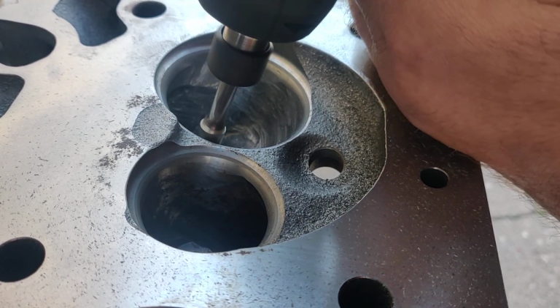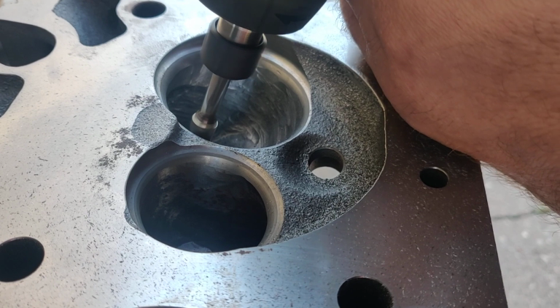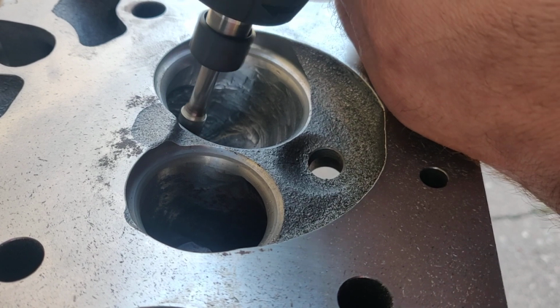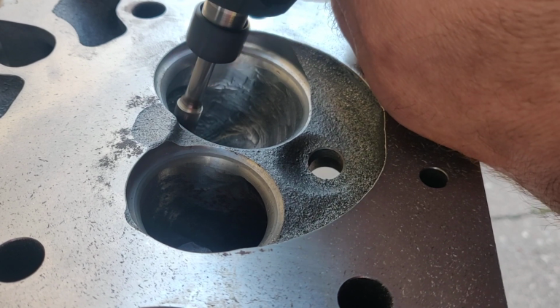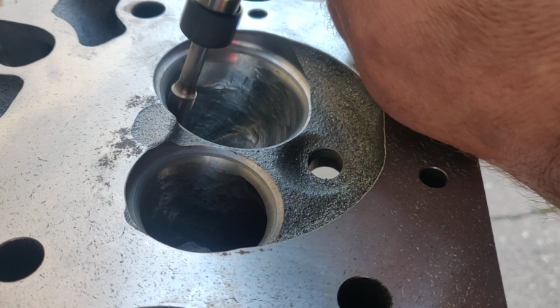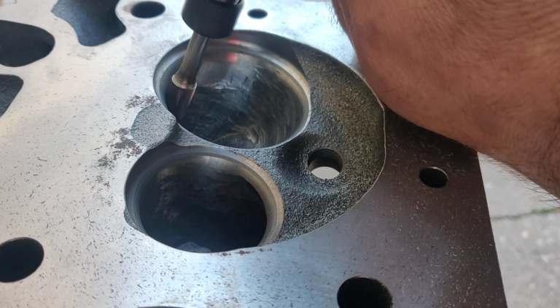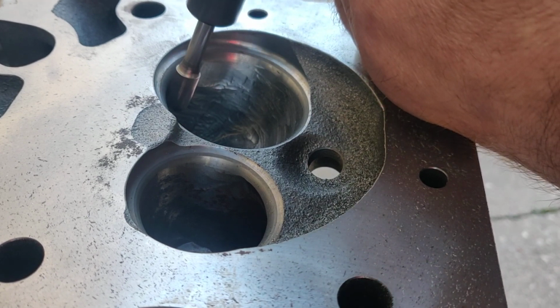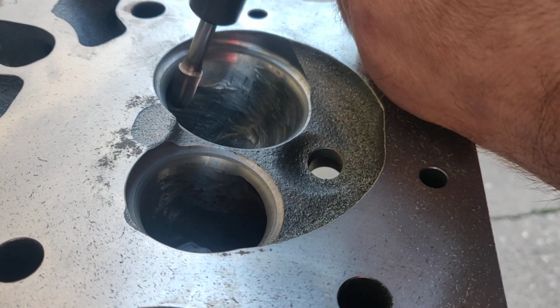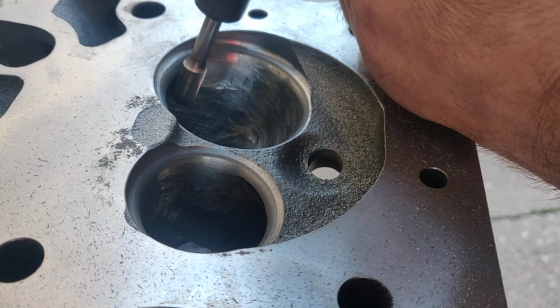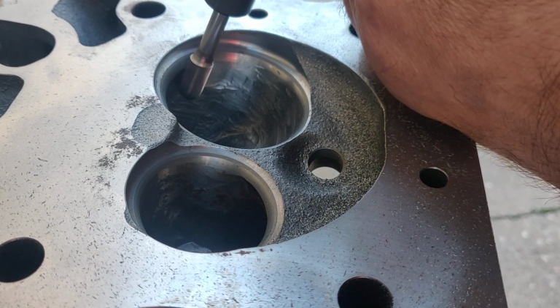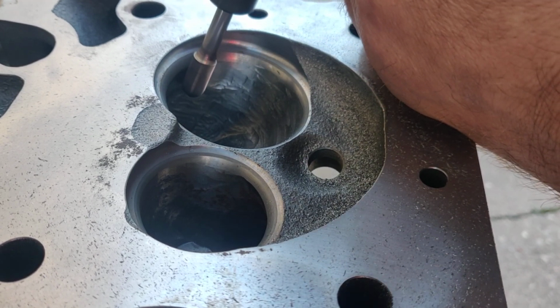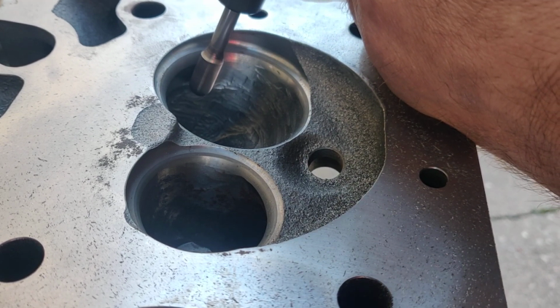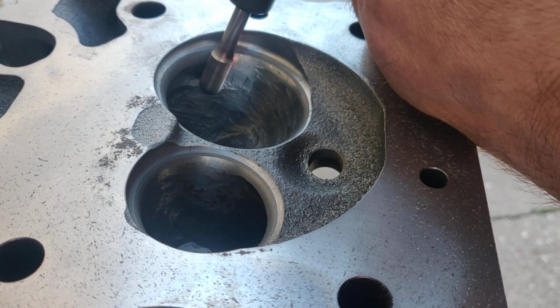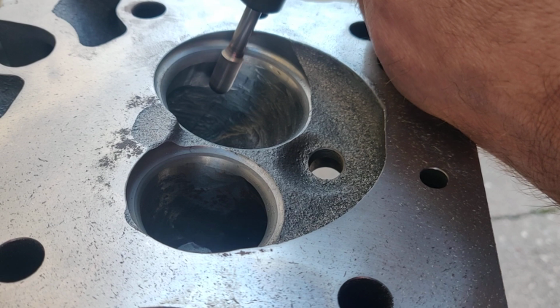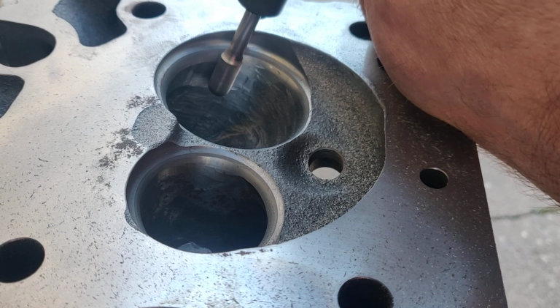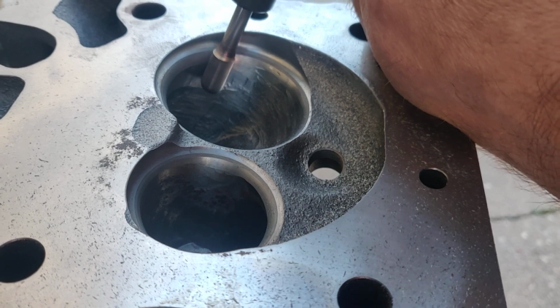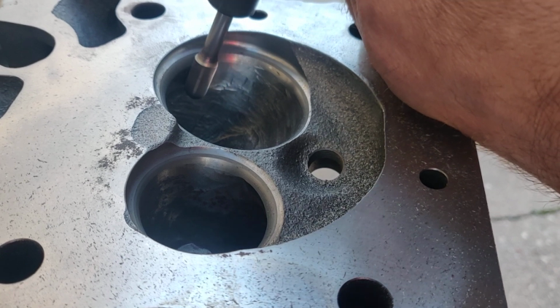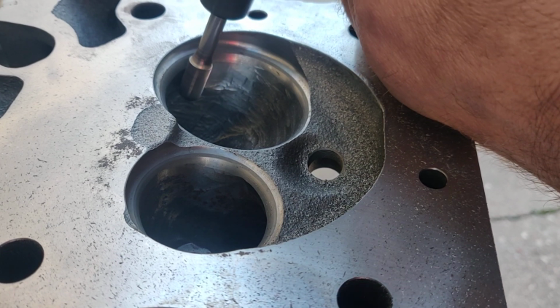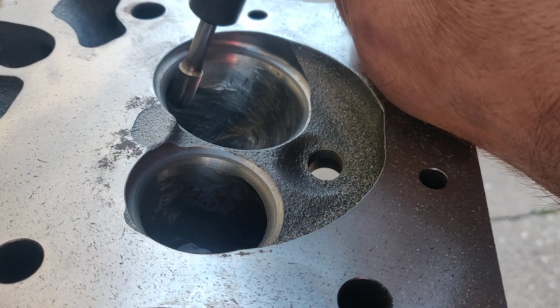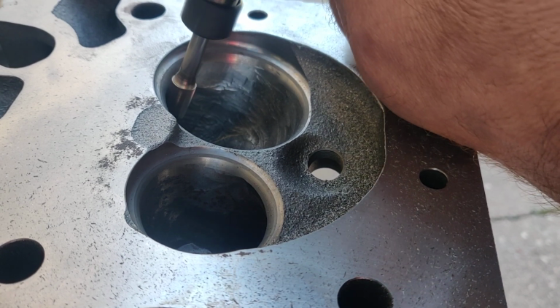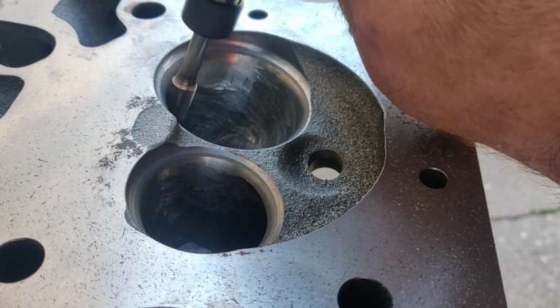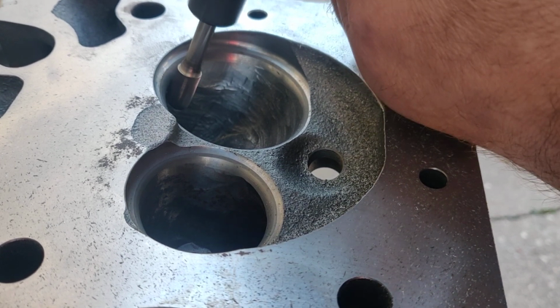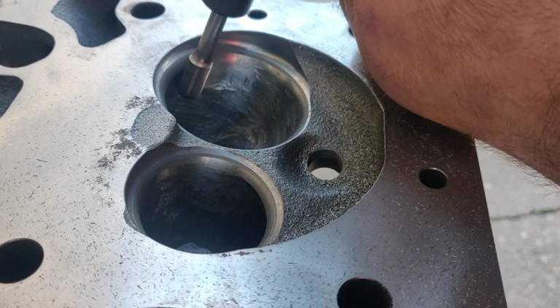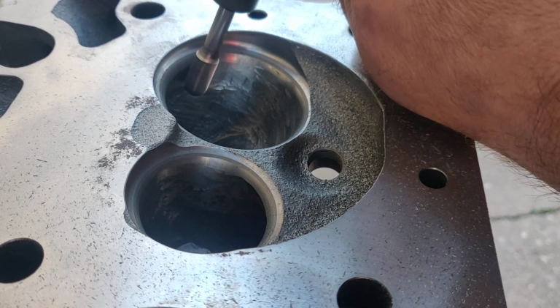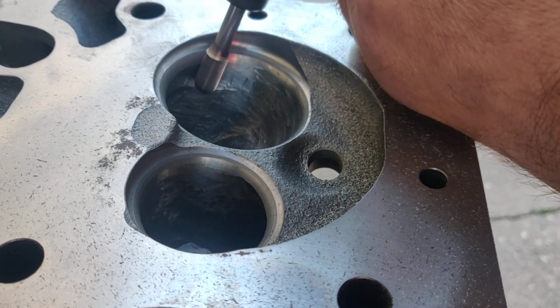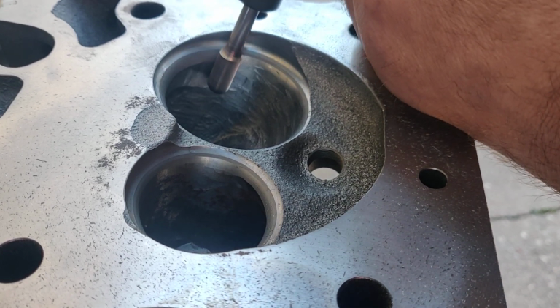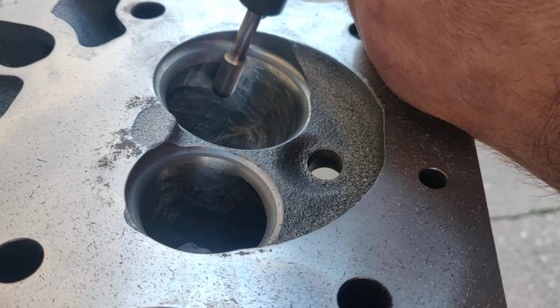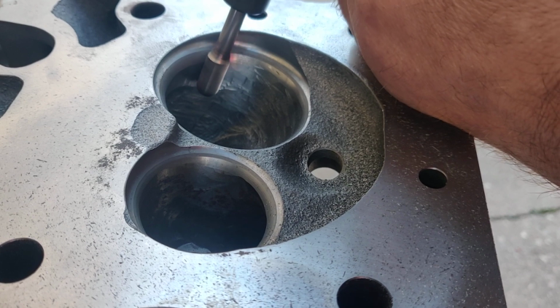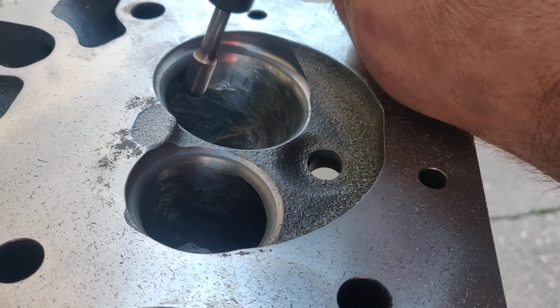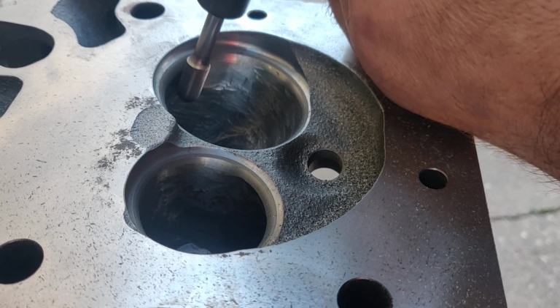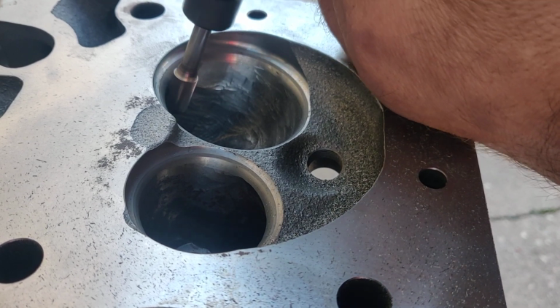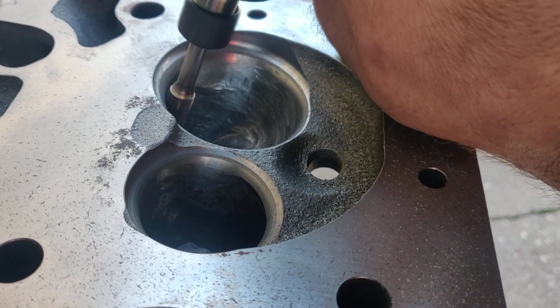There's a lot of metal that'll come out to get it where I want it, and it's solid metal right there — I'm not worried about hitting water. Do your best to figure out where your water jacket is so you're not cracking into it and busting the head, because then you're going to be mad.